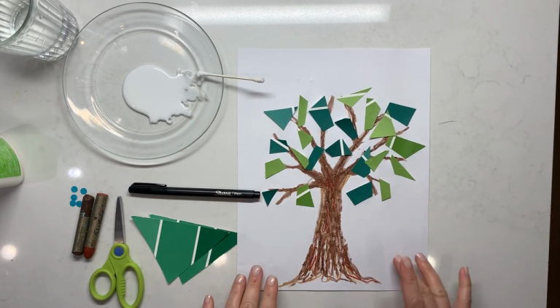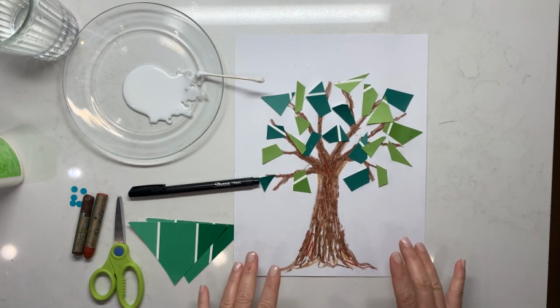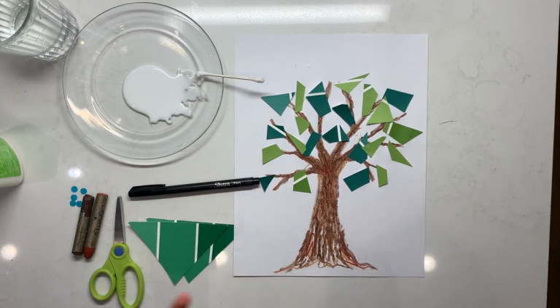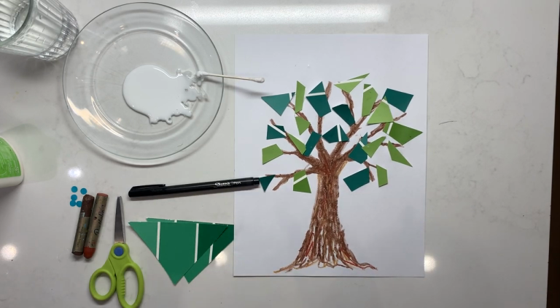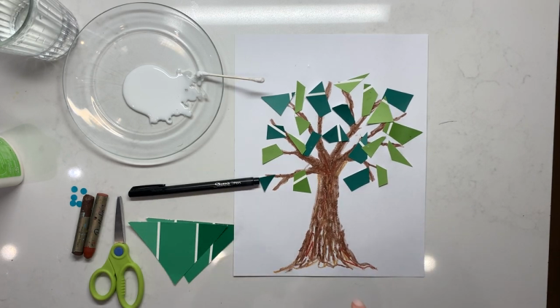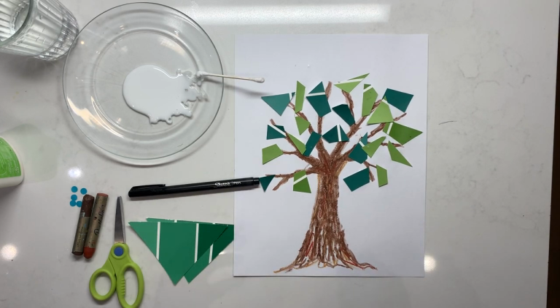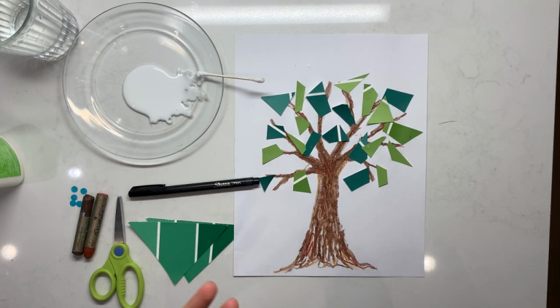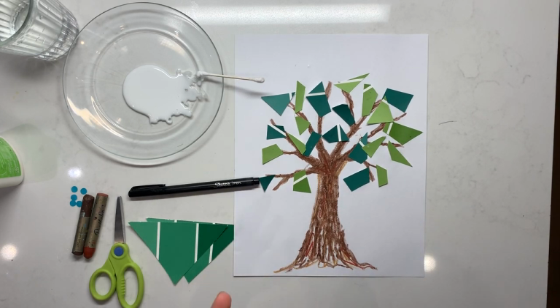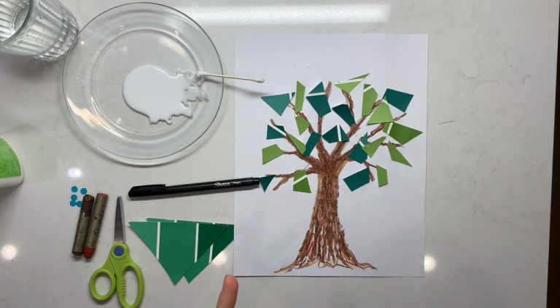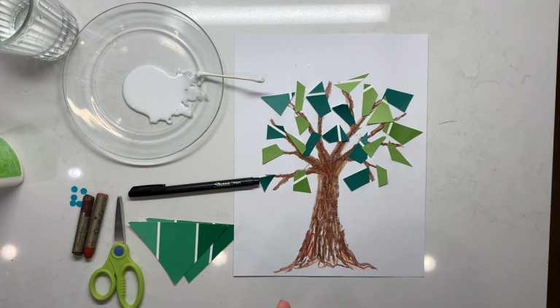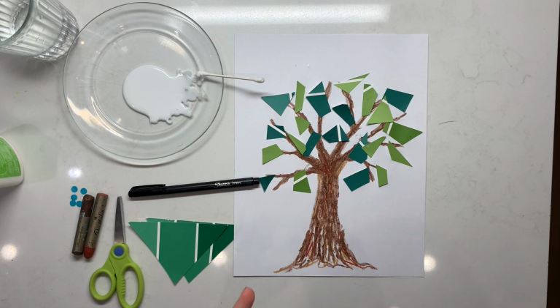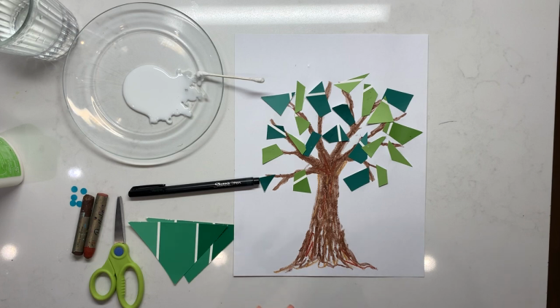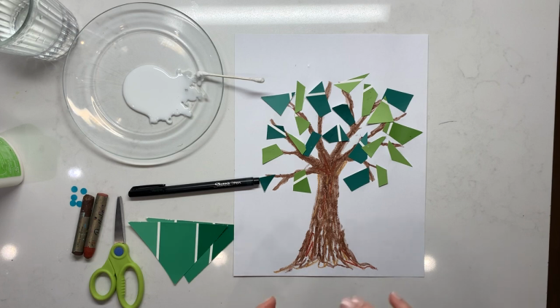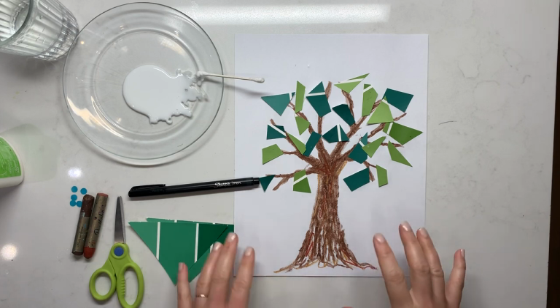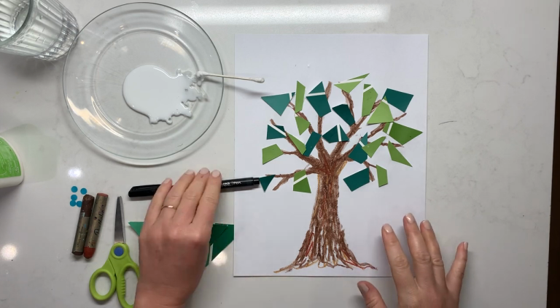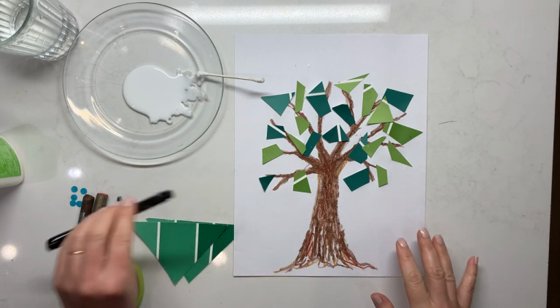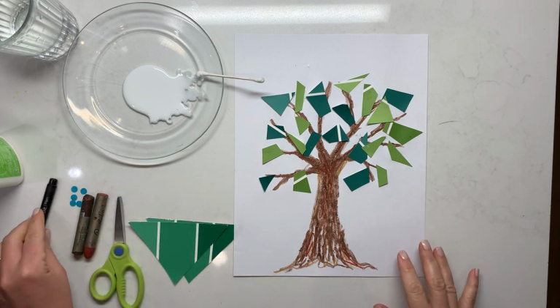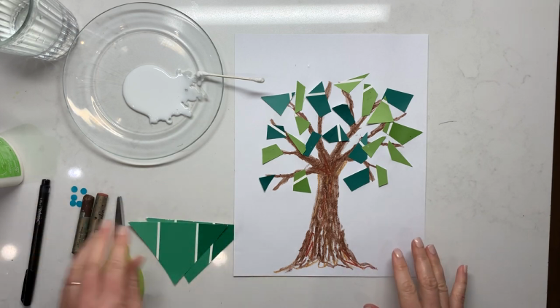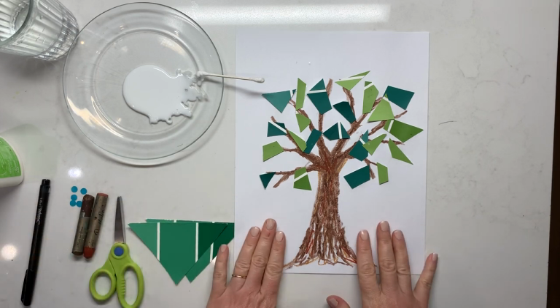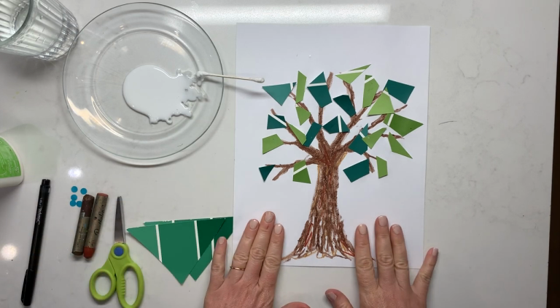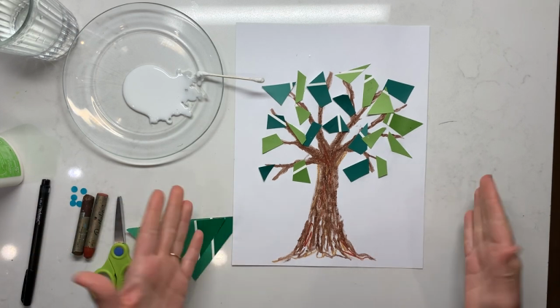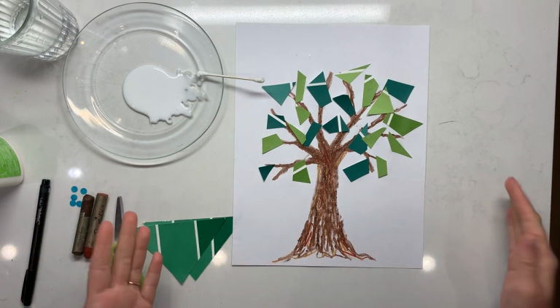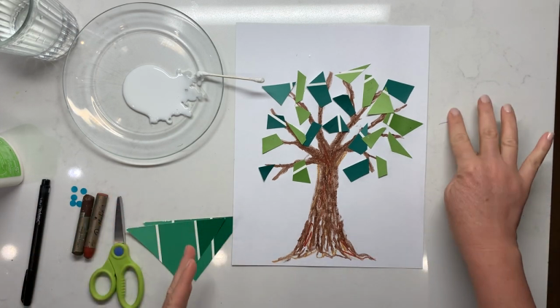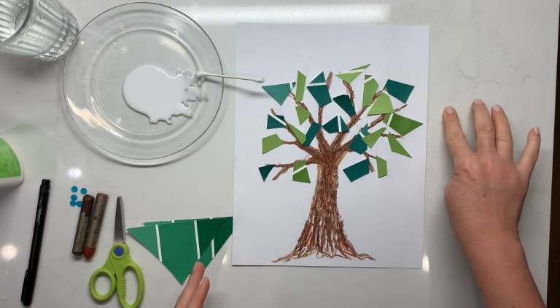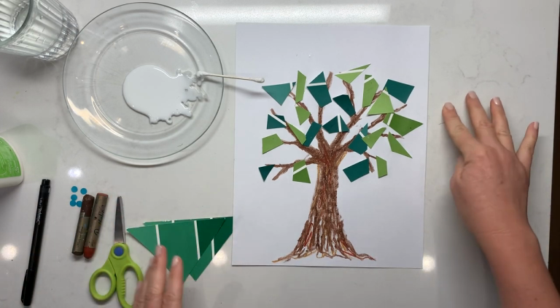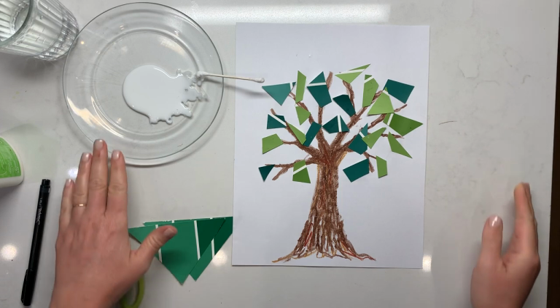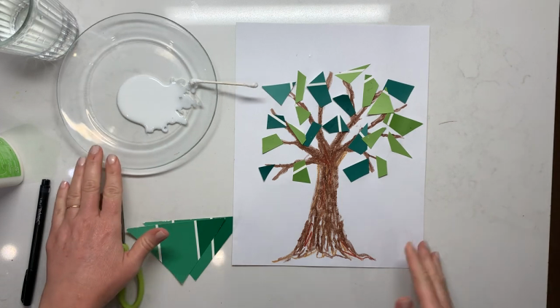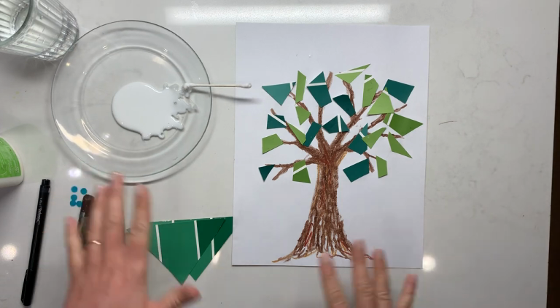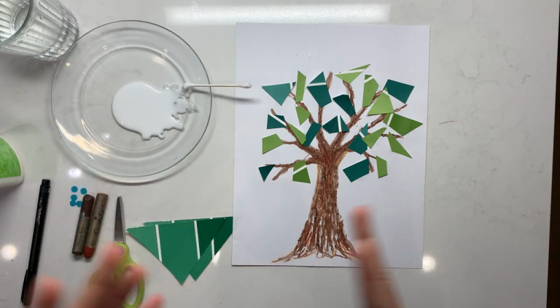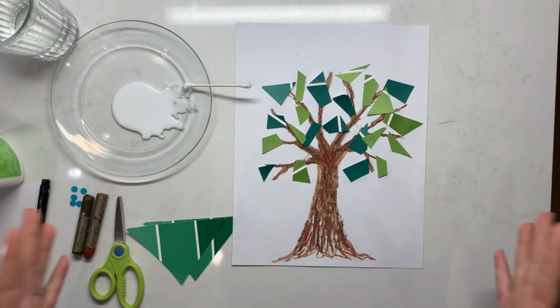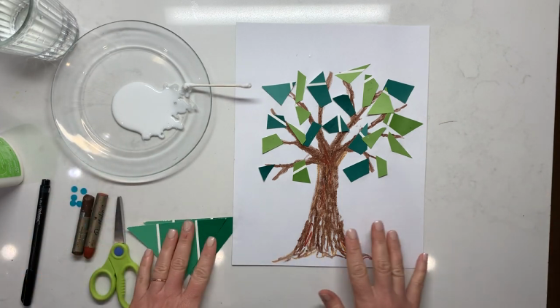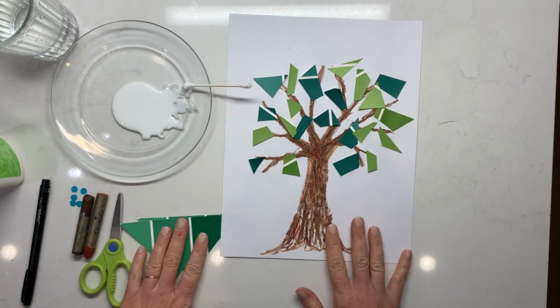Trees produce oxygen for us, they provide fruit, they provide nuts — and not just for us but for lots of other different animals.